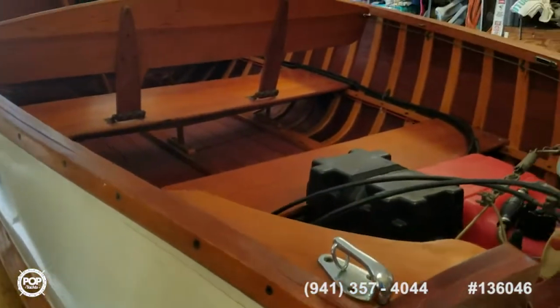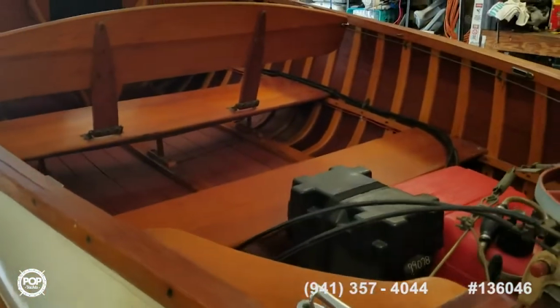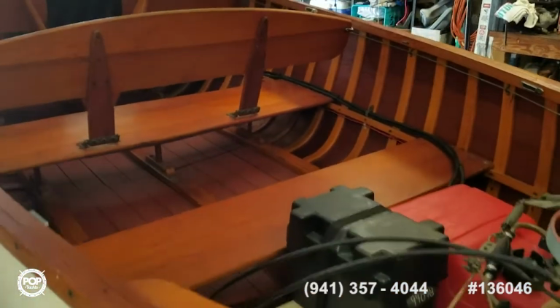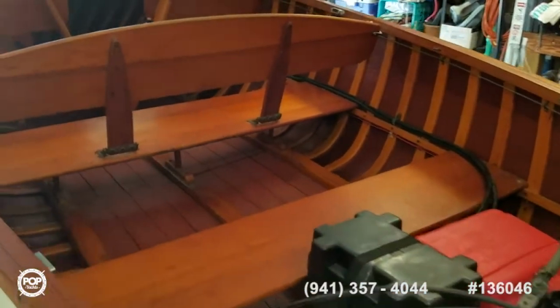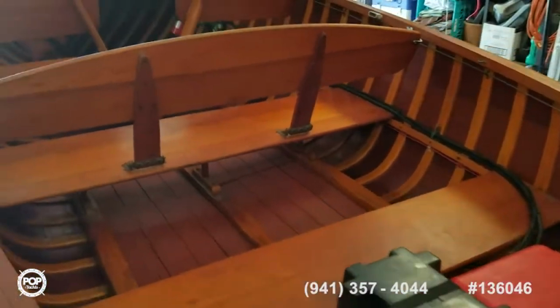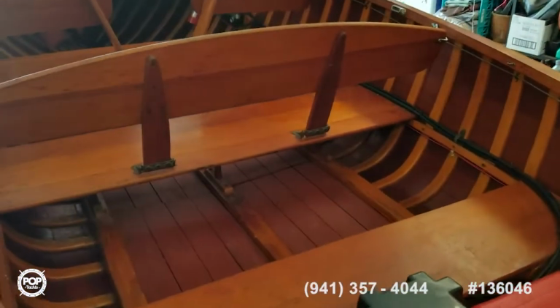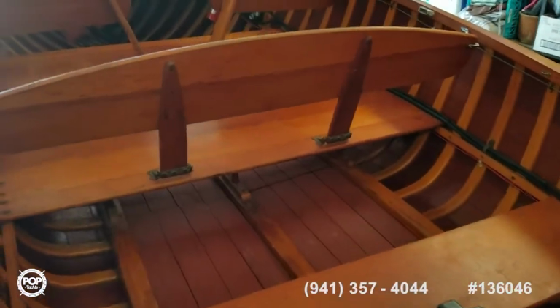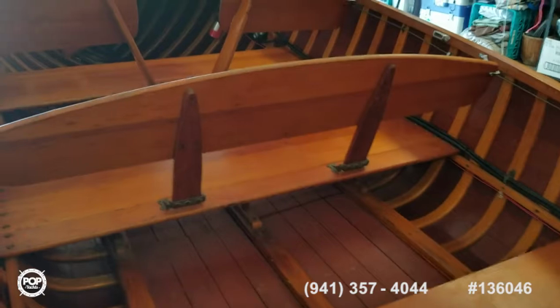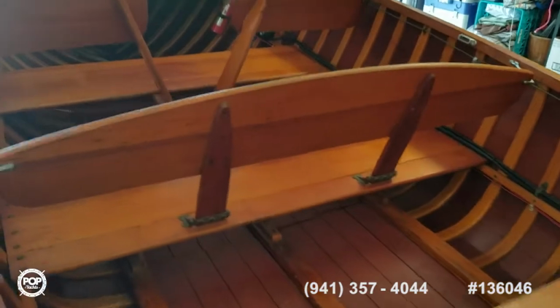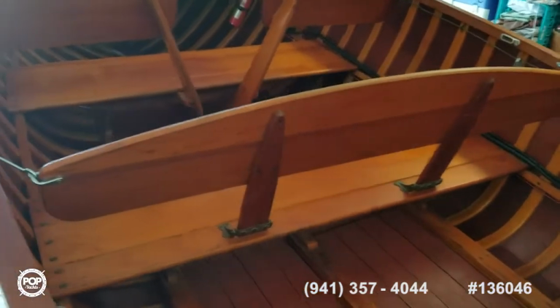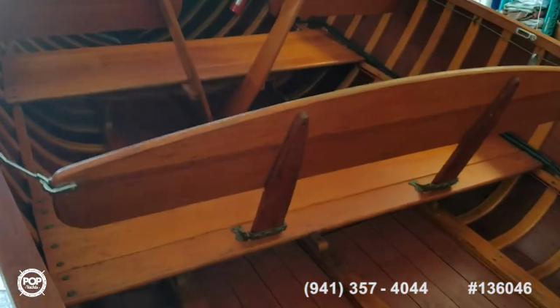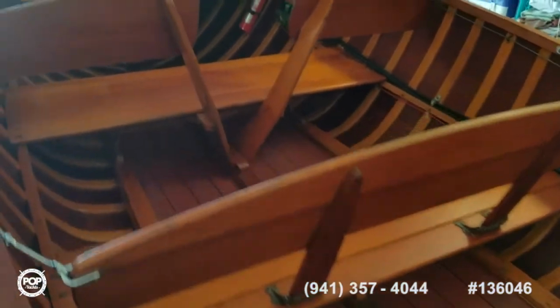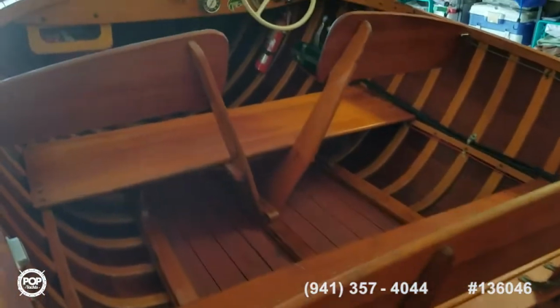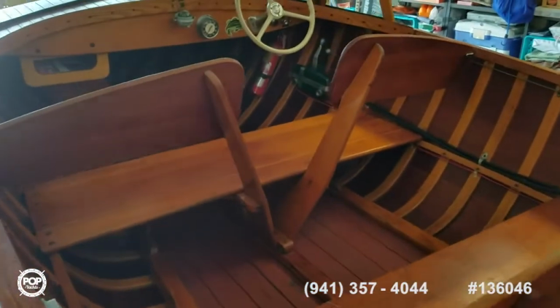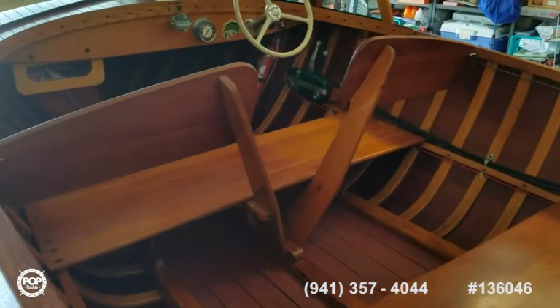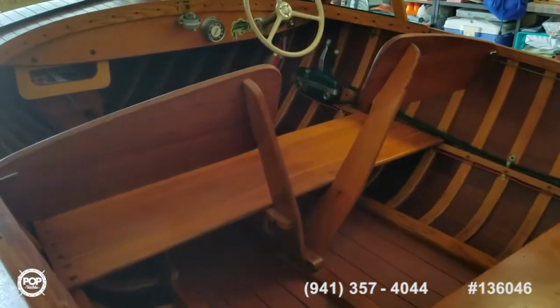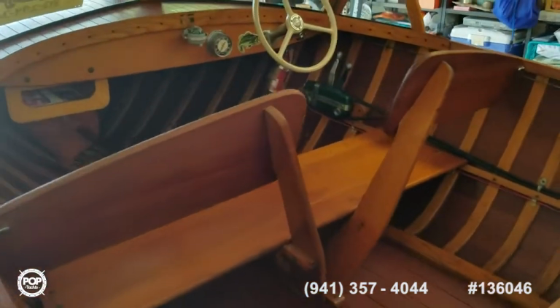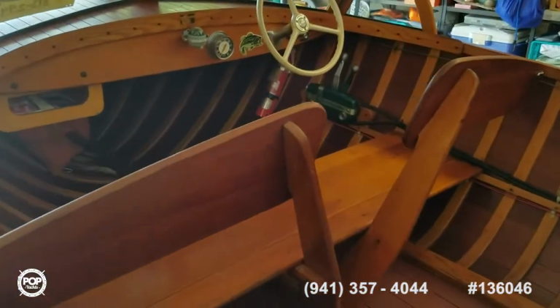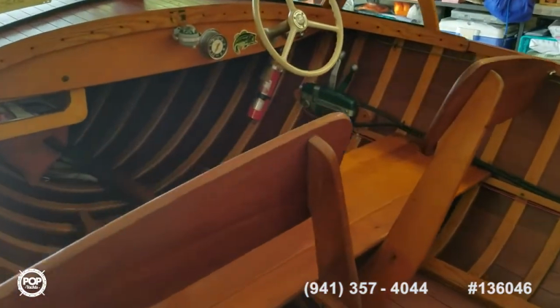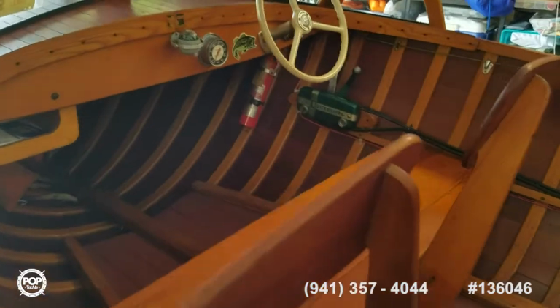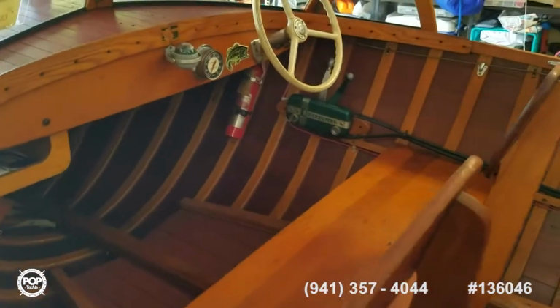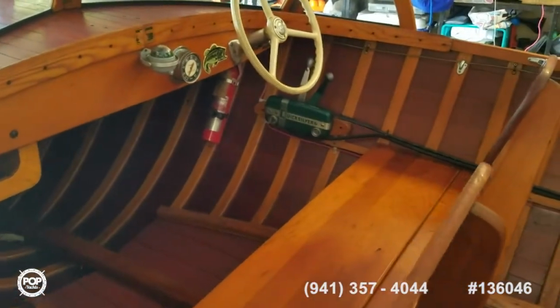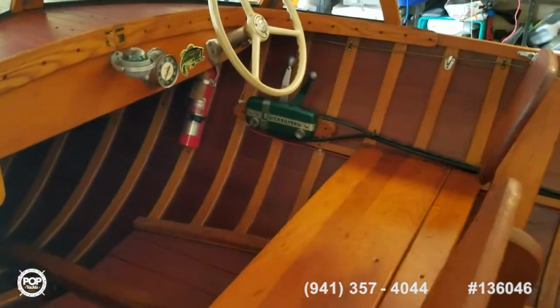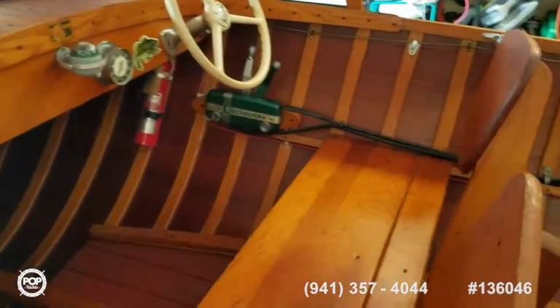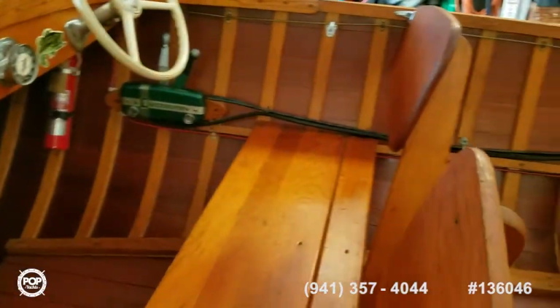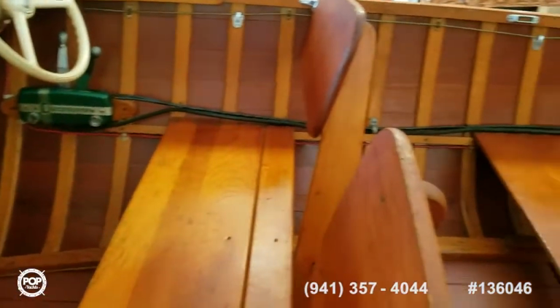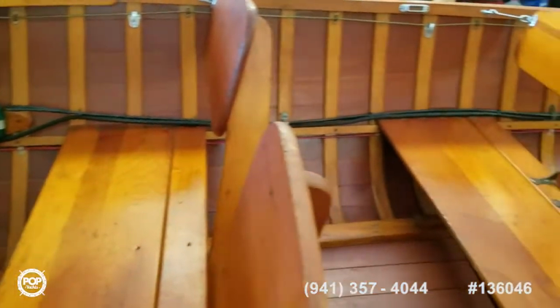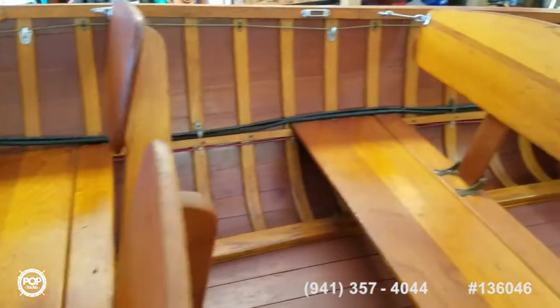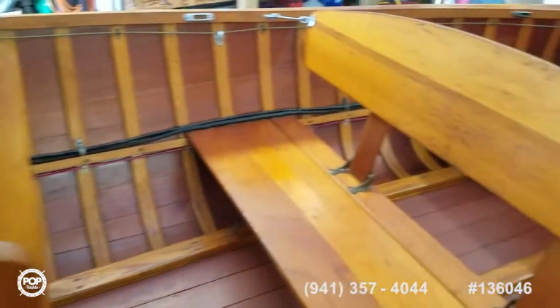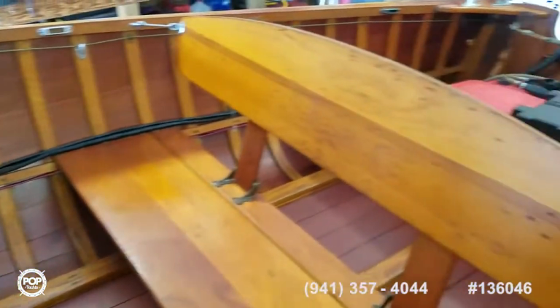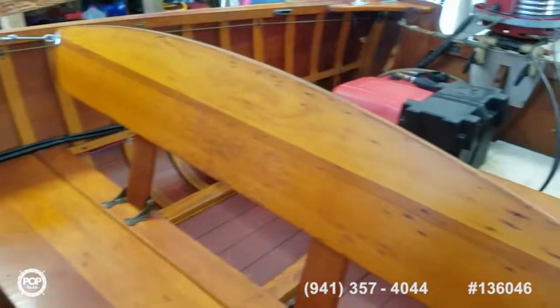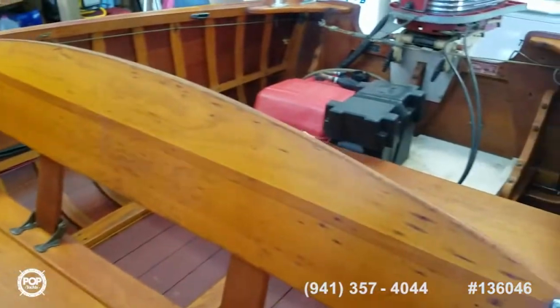Comes with a full cover, nice sporty windshield design, electric start on the motor, smooth throttles and shifters, and cable steering running down both sides.